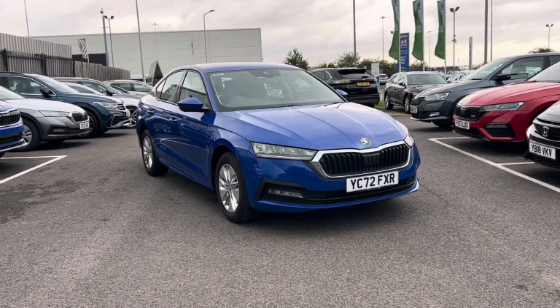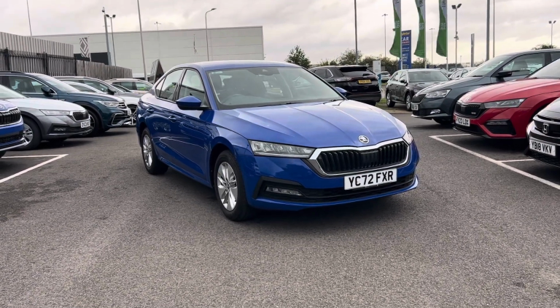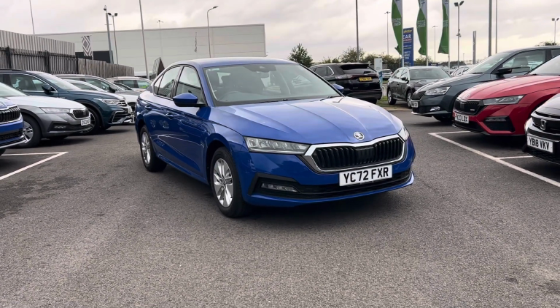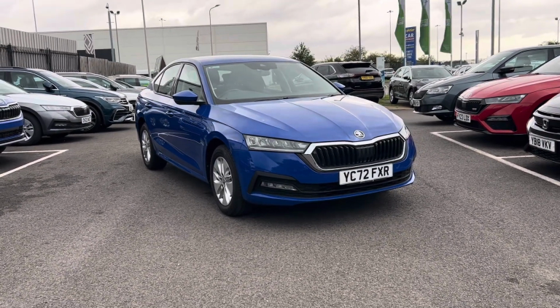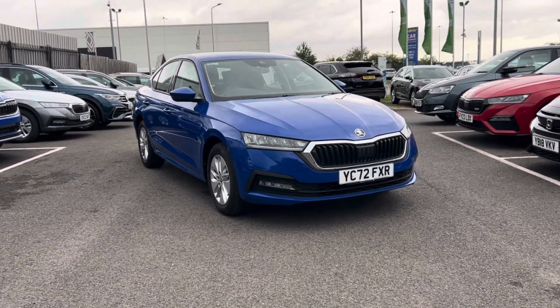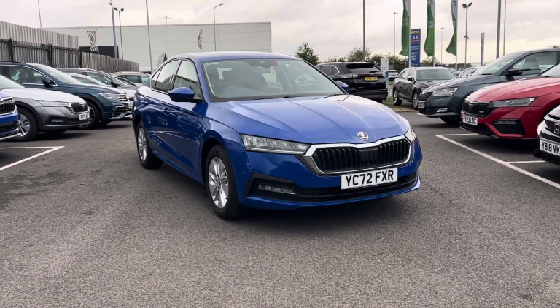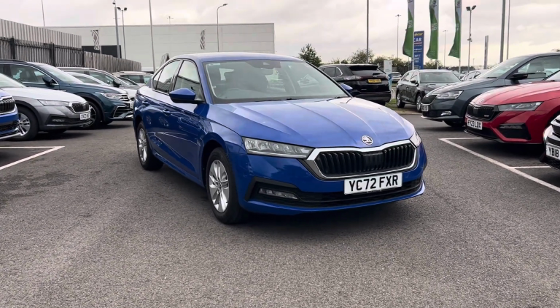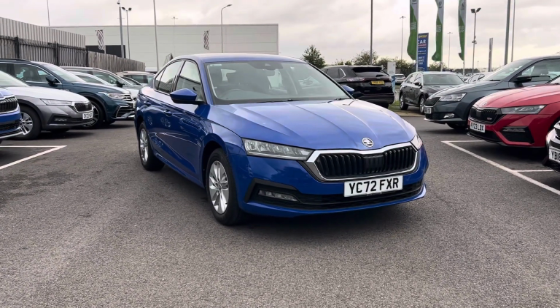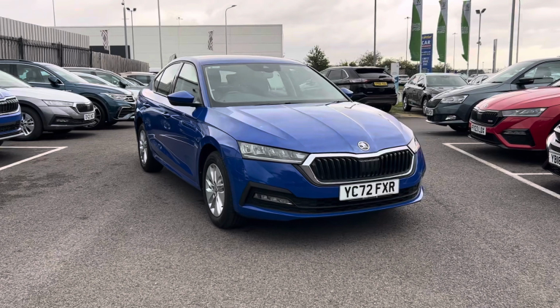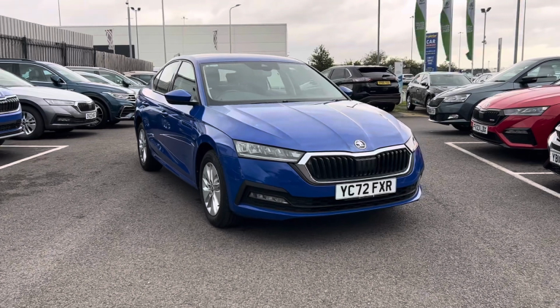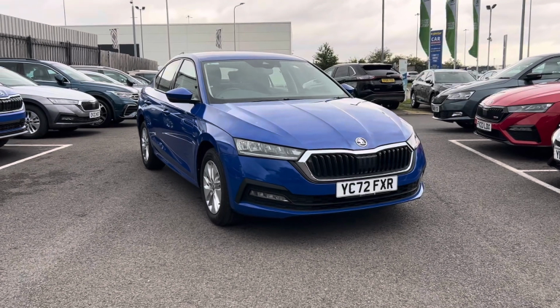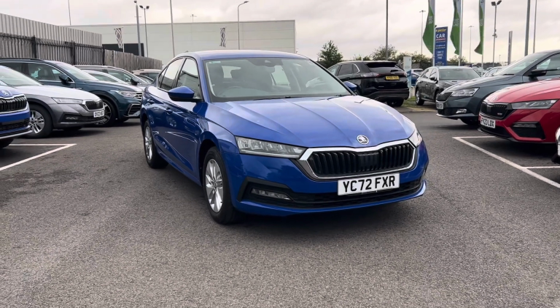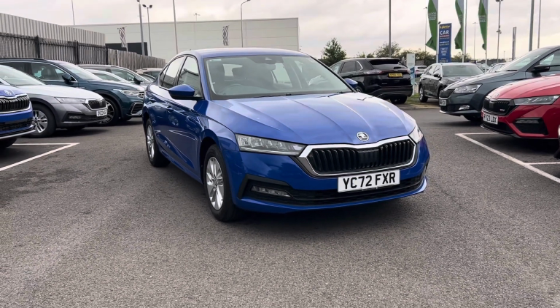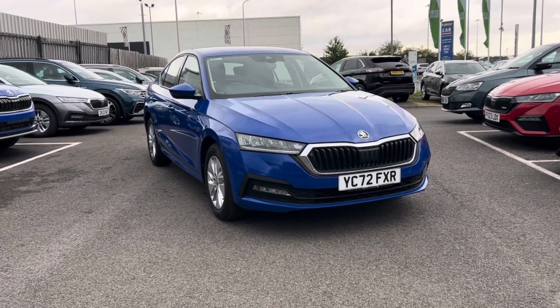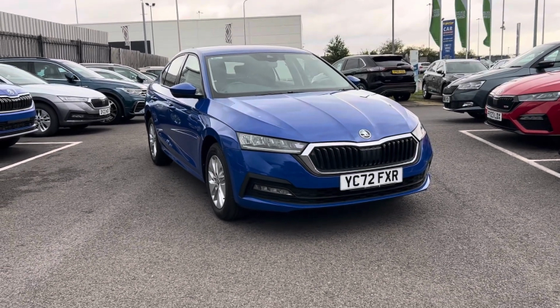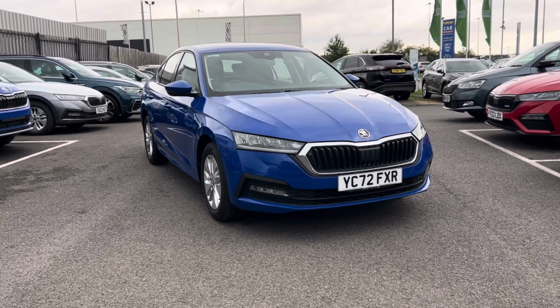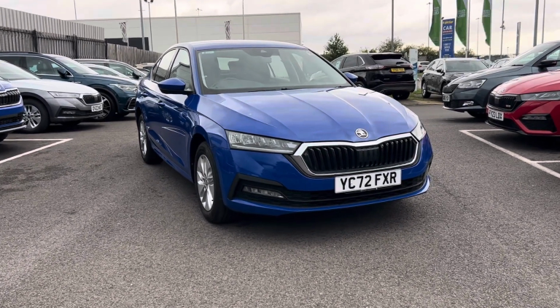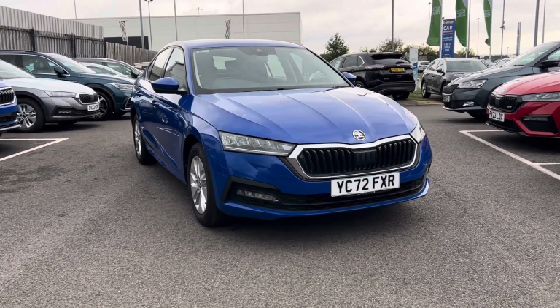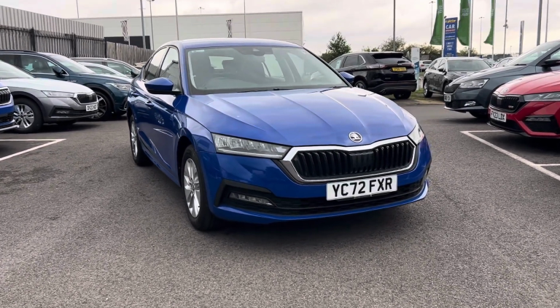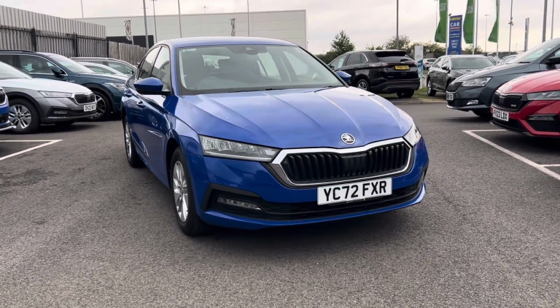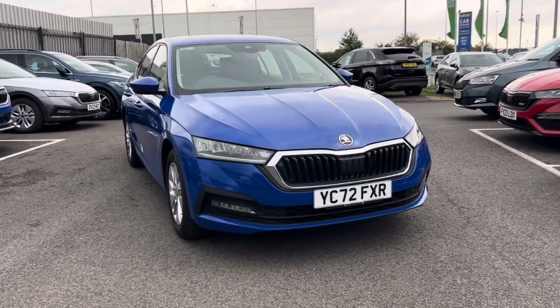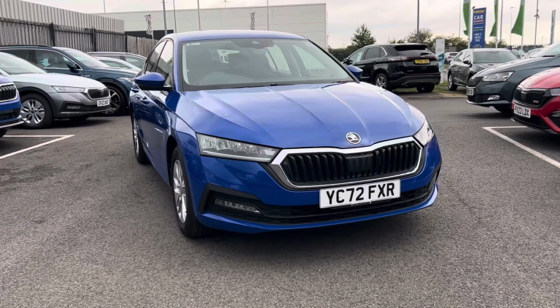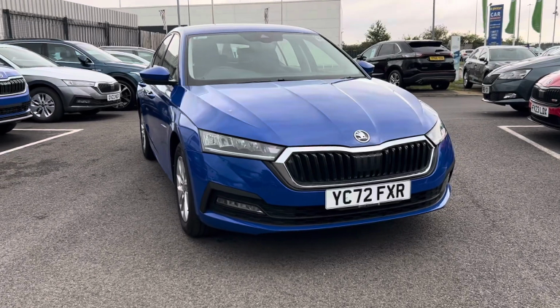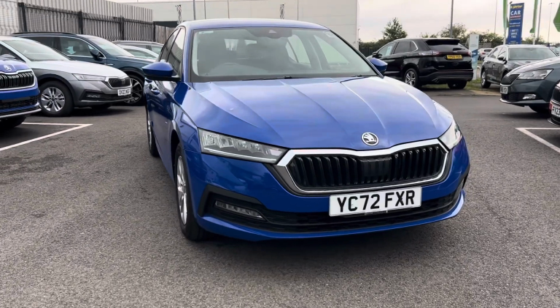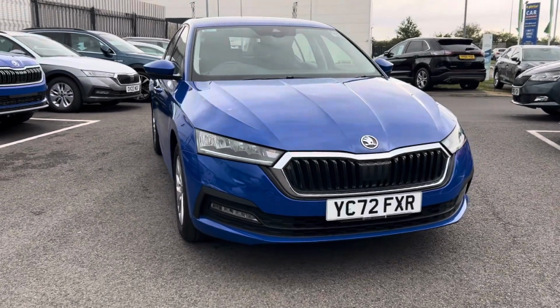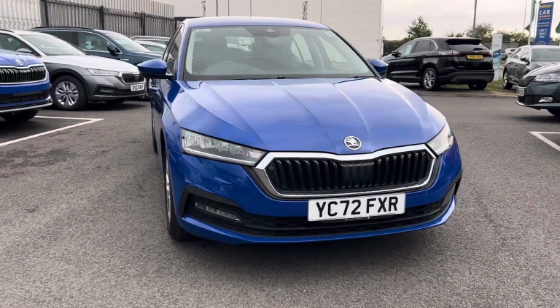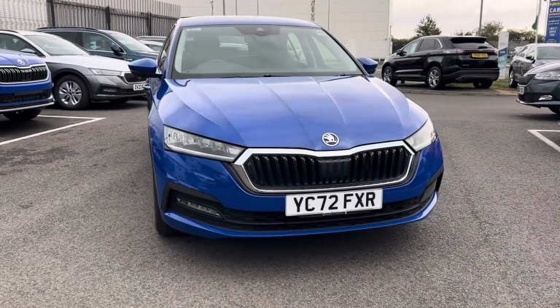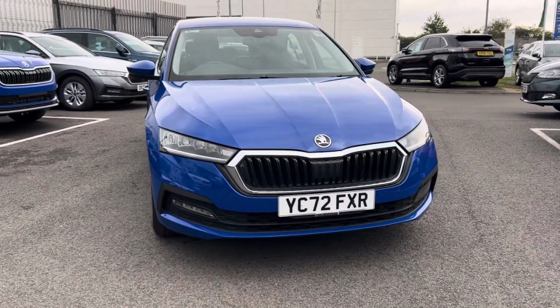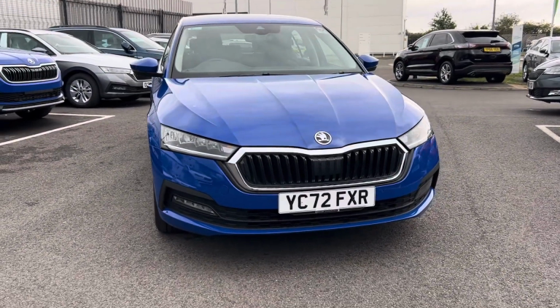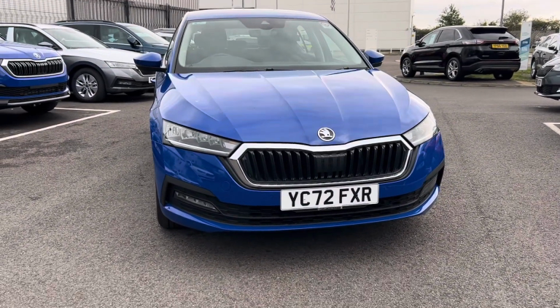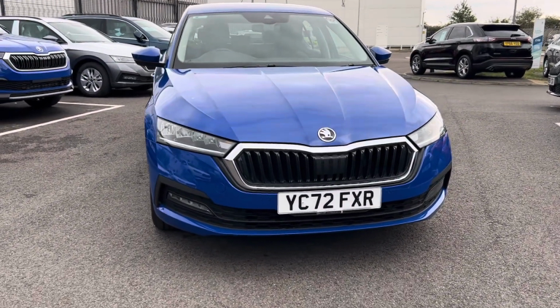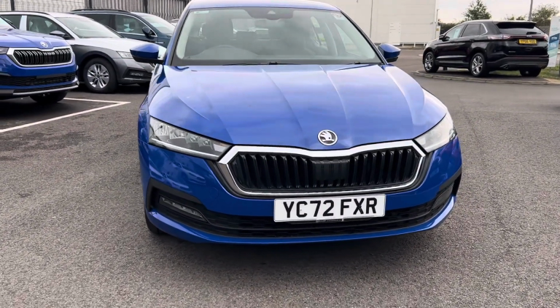Hello and welcome to DMQ Skoda Grimsby. My name is James. Today I'll be taking you around our Skoda Octavia 2-litre TDI SE Technology, finished in energy blue. It's a 72 plate that's just covered just over 10 and a half thousand miles.